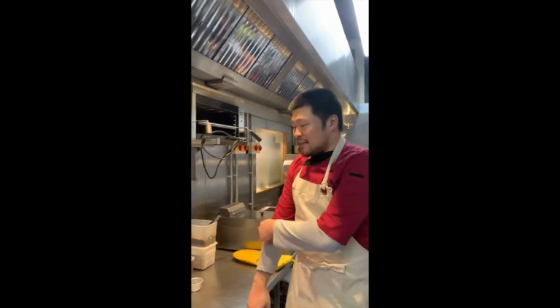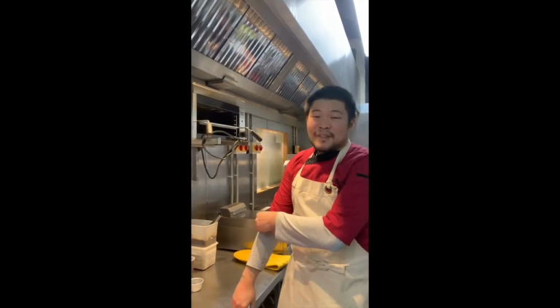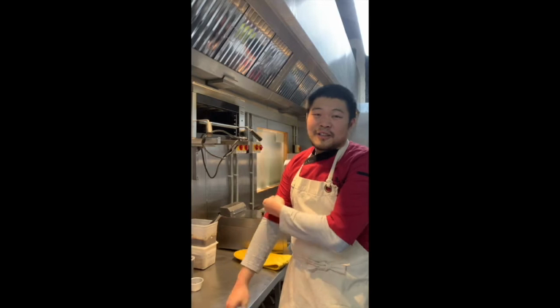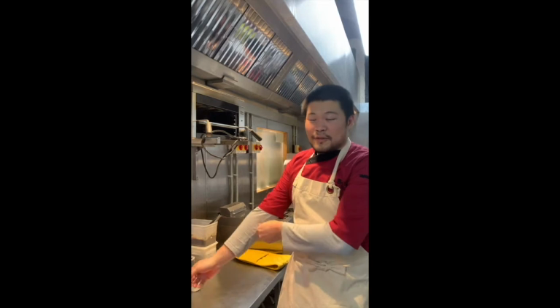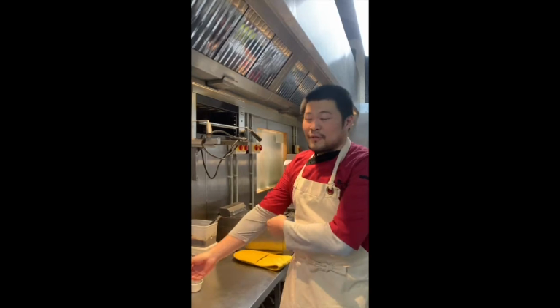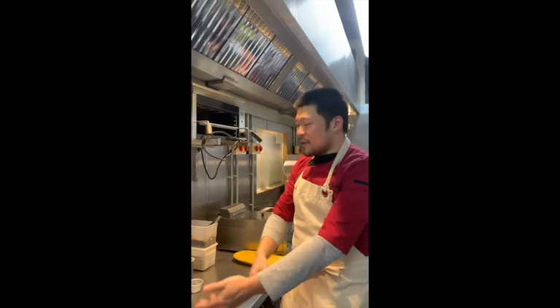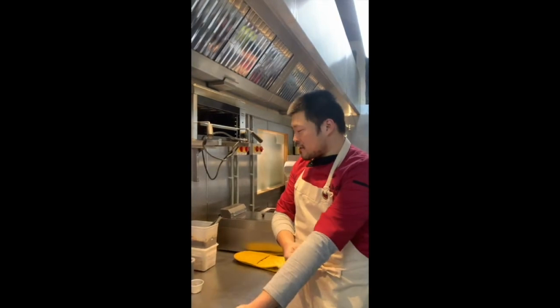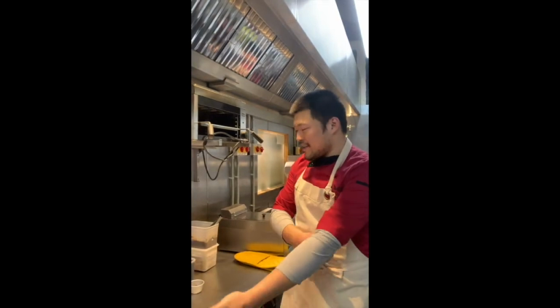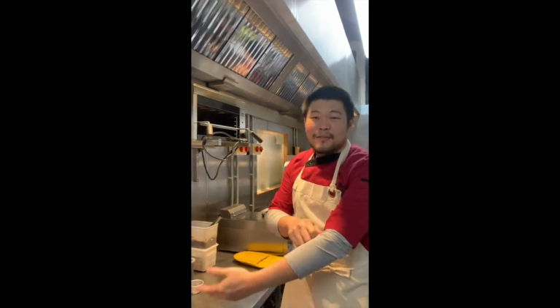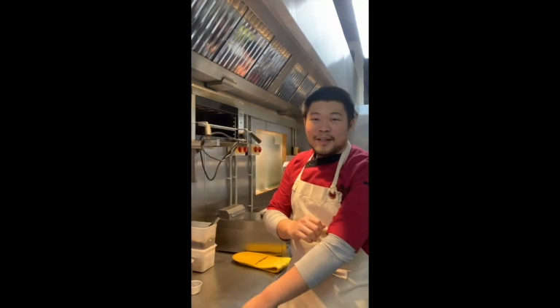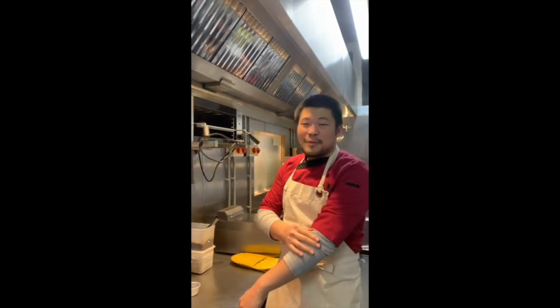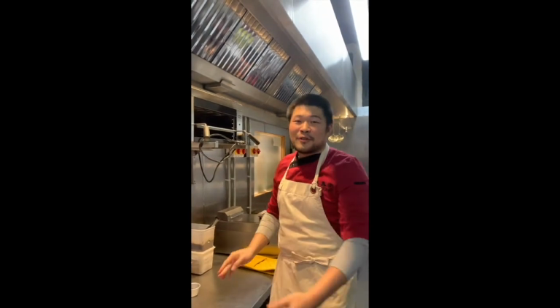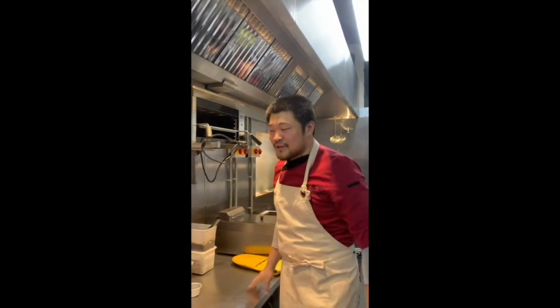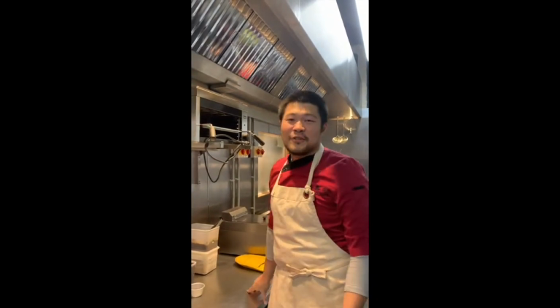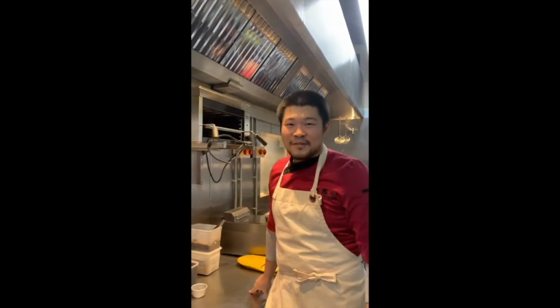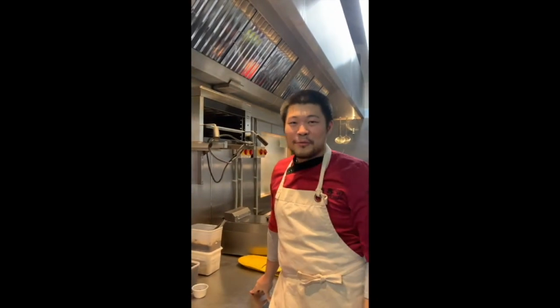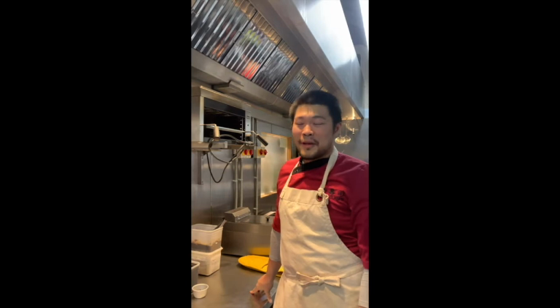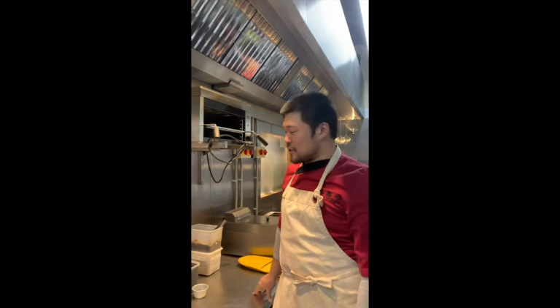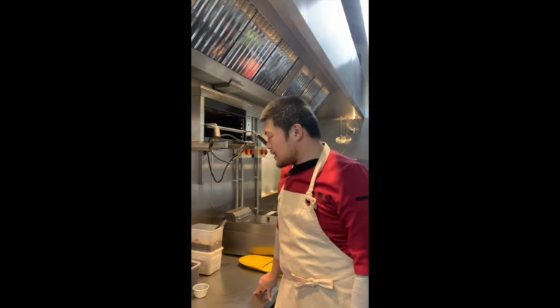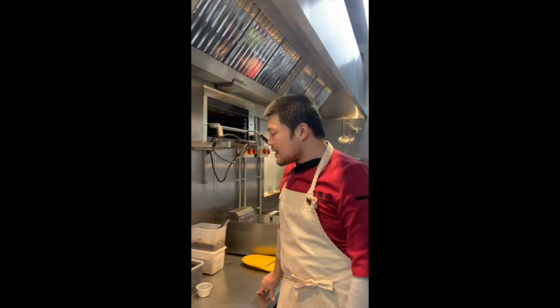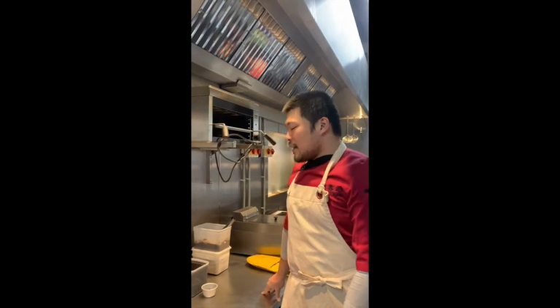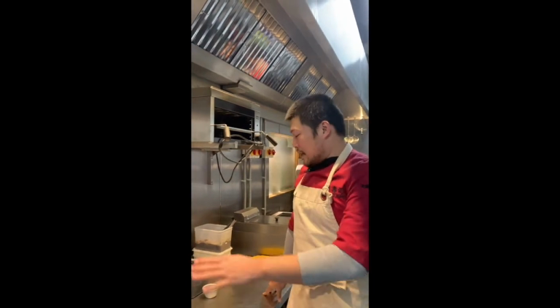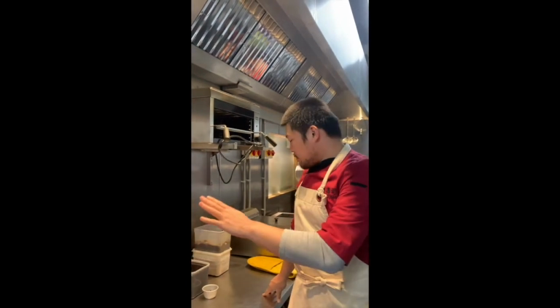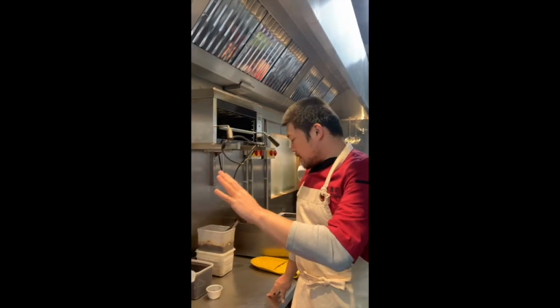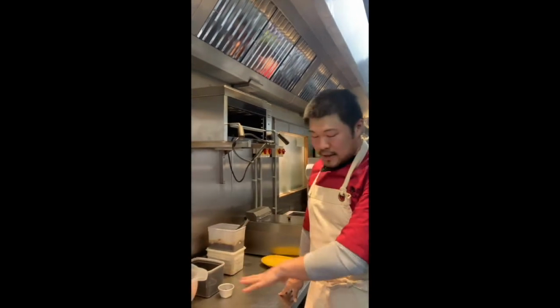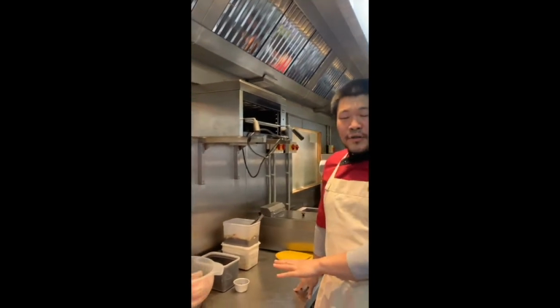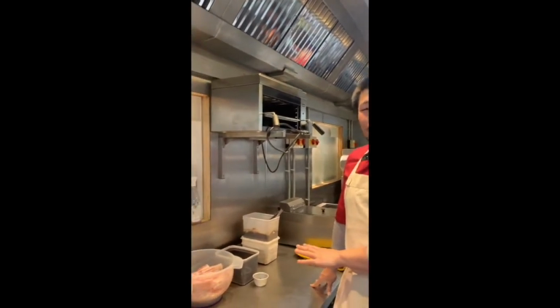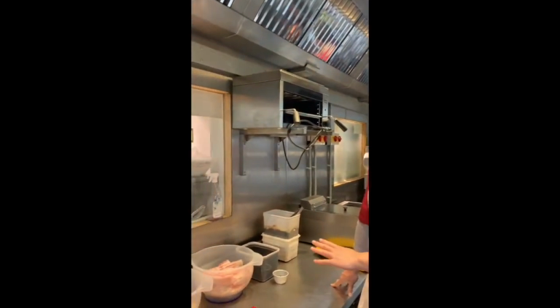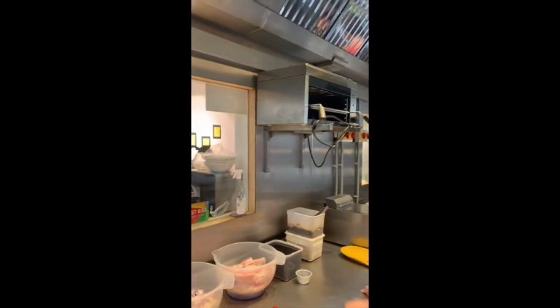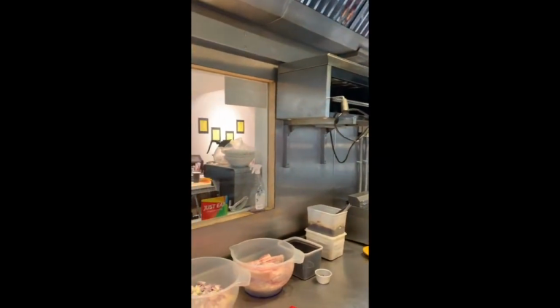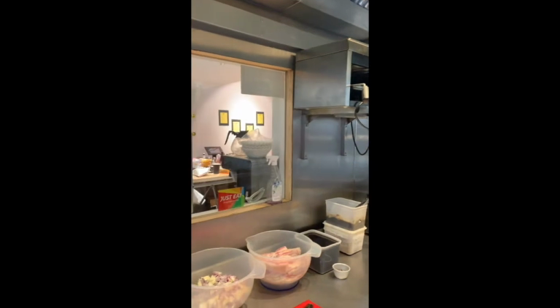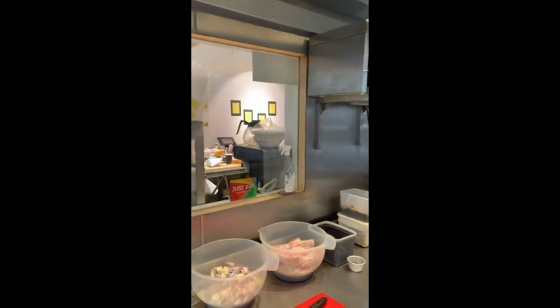I call it Taiwanese pork rice because I'm from Taiwan, but pretty much every Chinese family will probably have a version of it. This version we're doing is very simple.